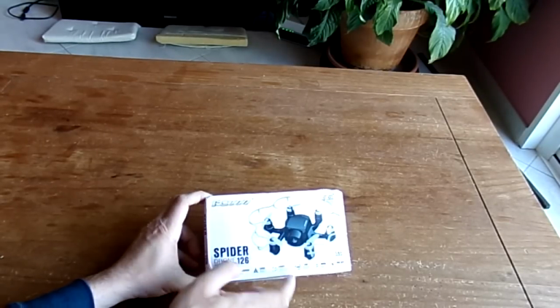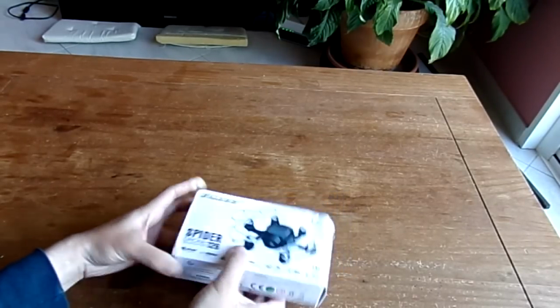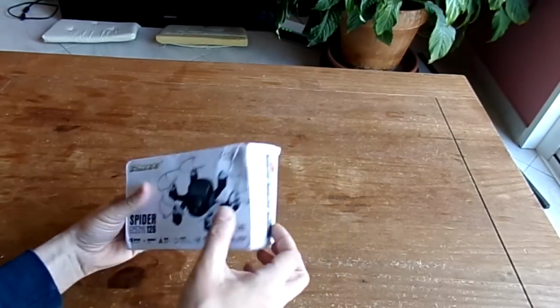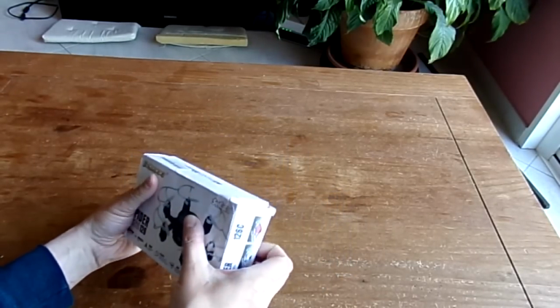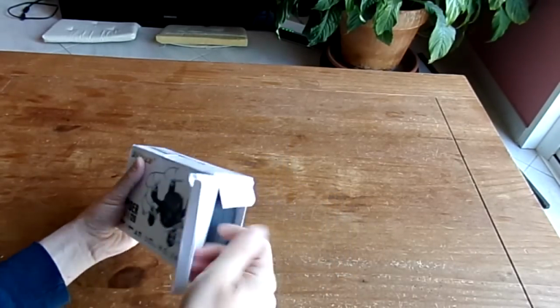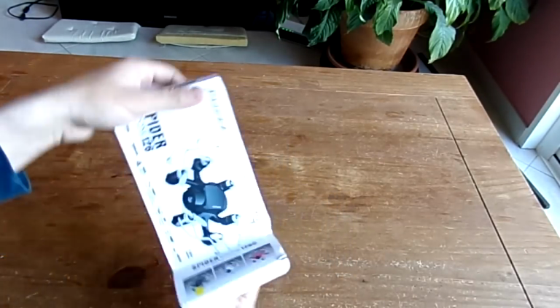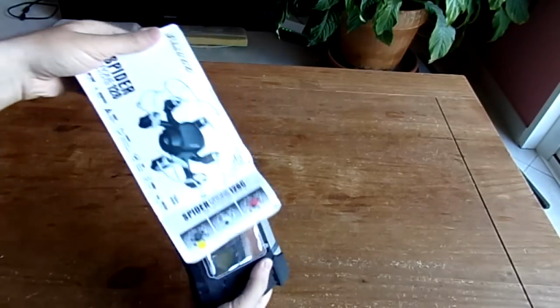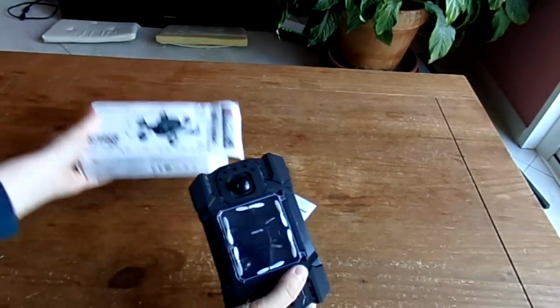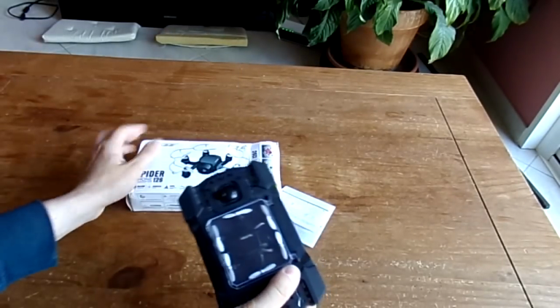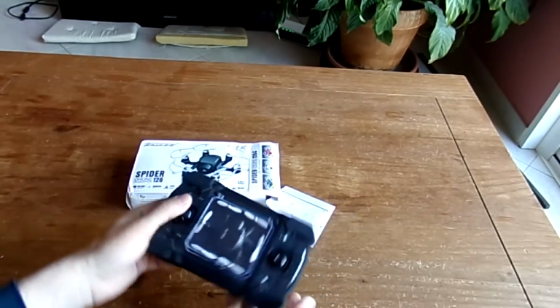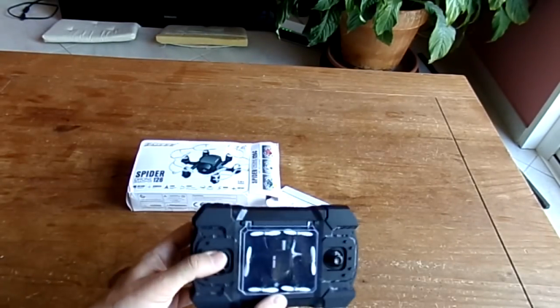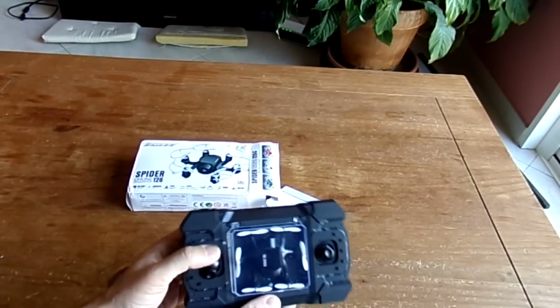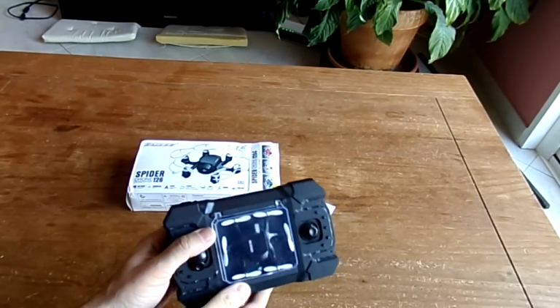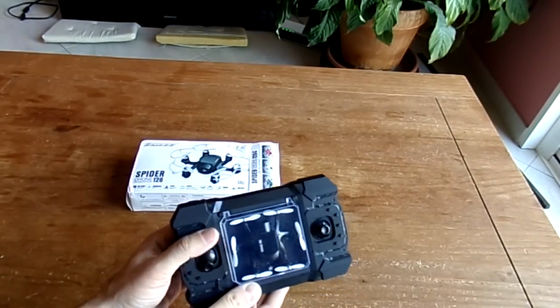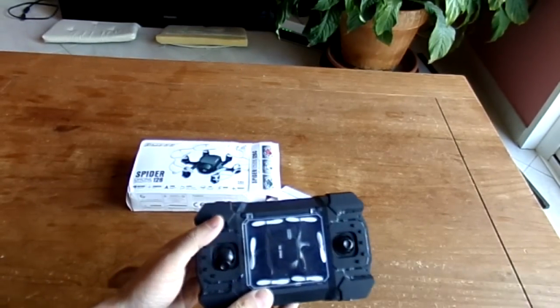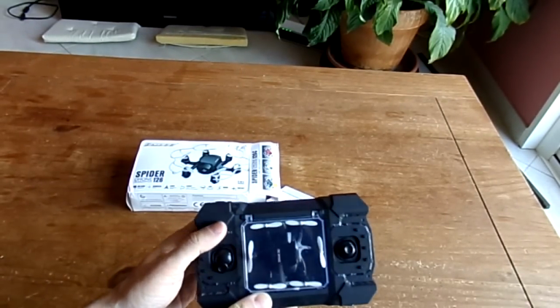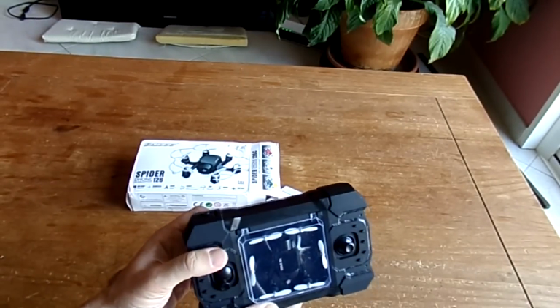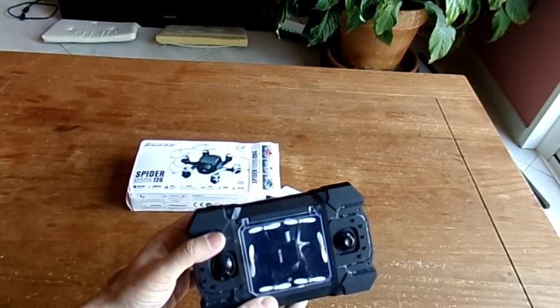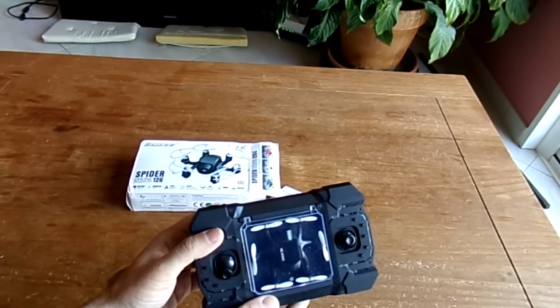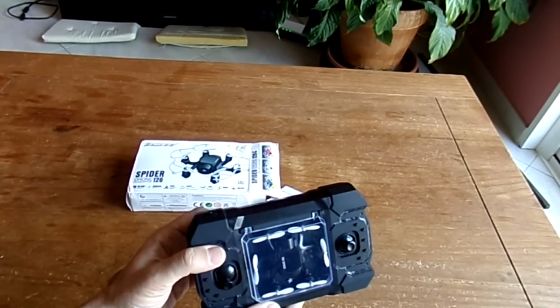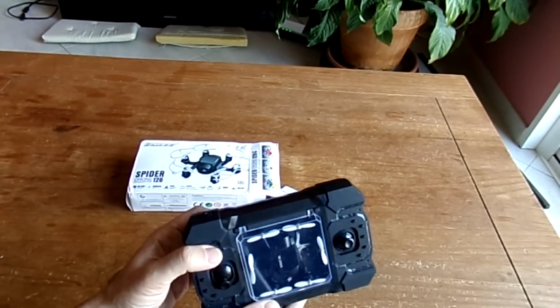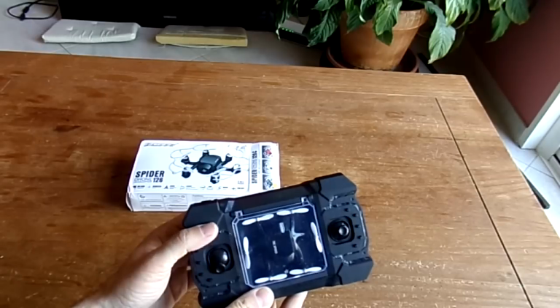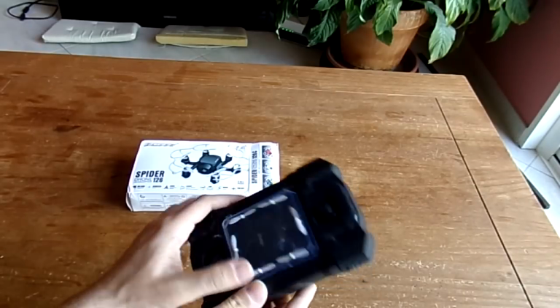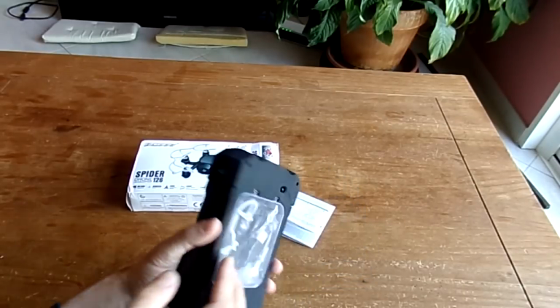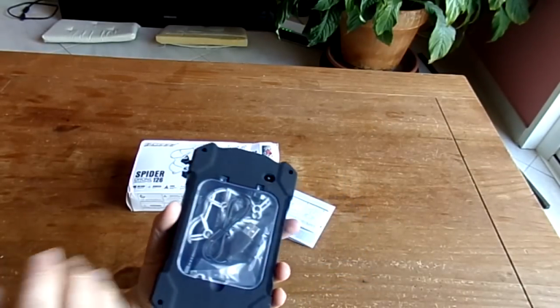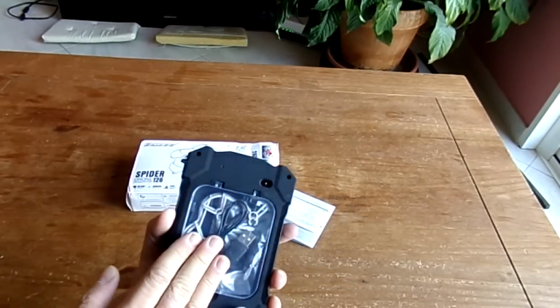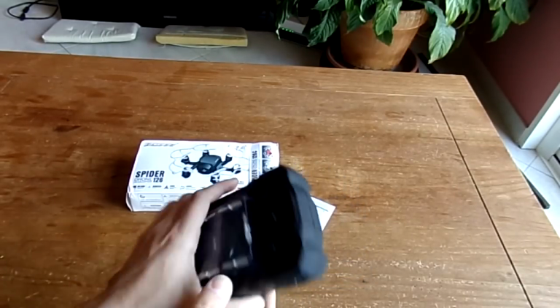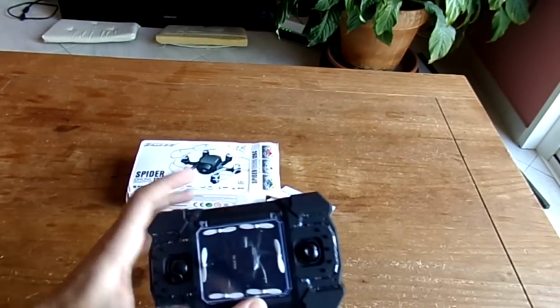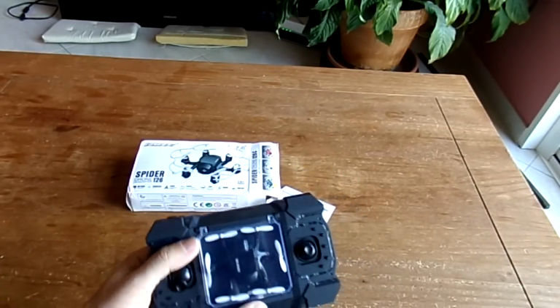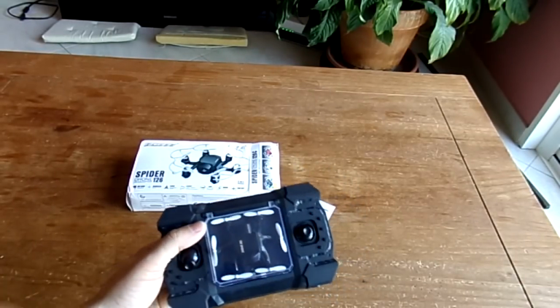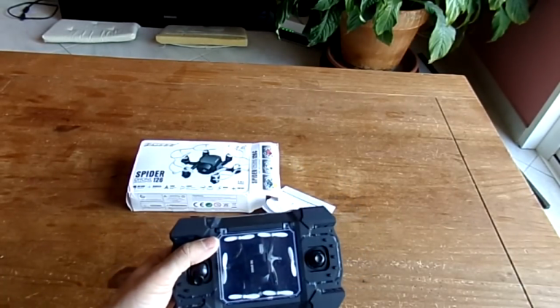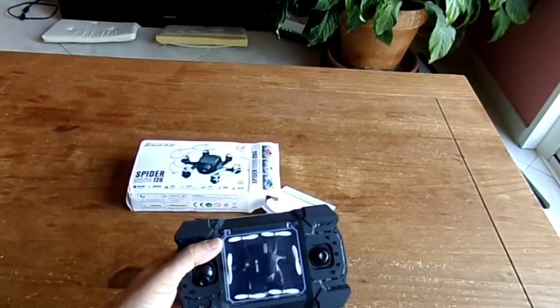Let's open the box. First of all, as you can see, everything comes in this transportation radio control packaging, so everything you need is included in this transportable packaging.